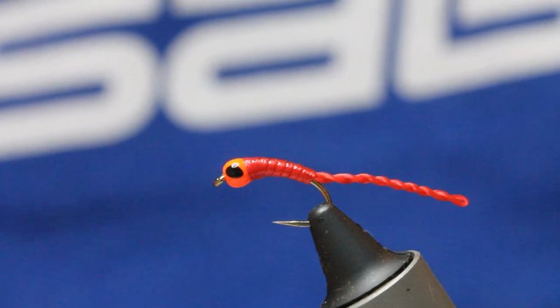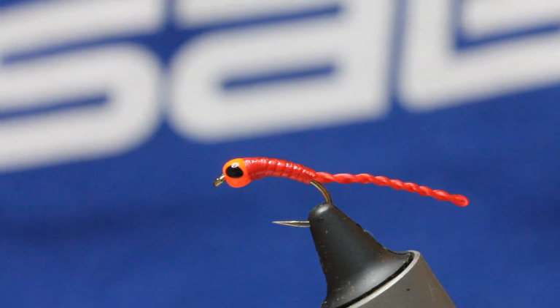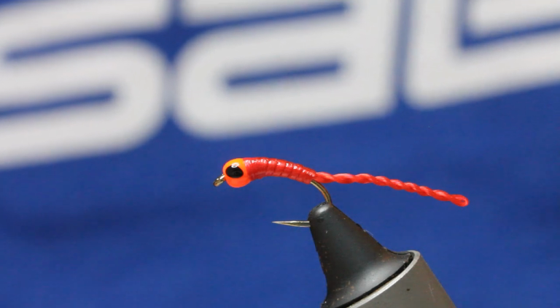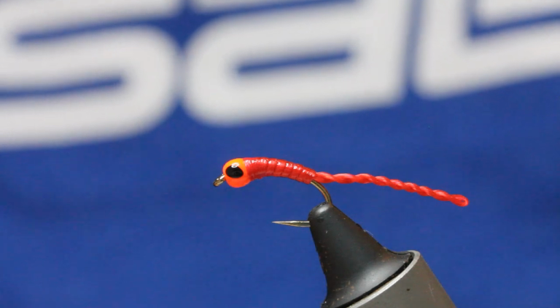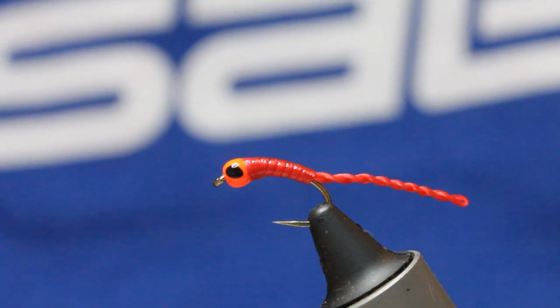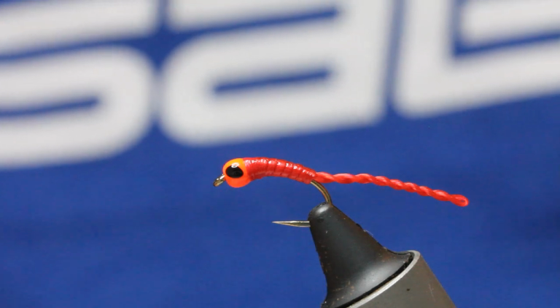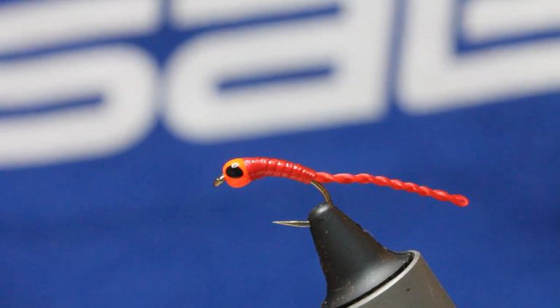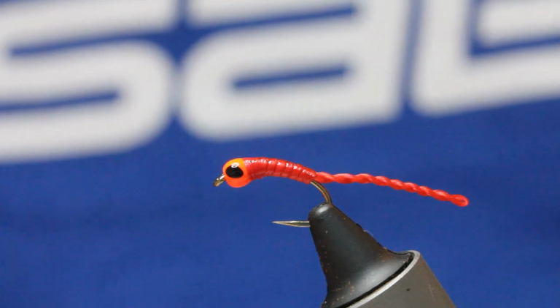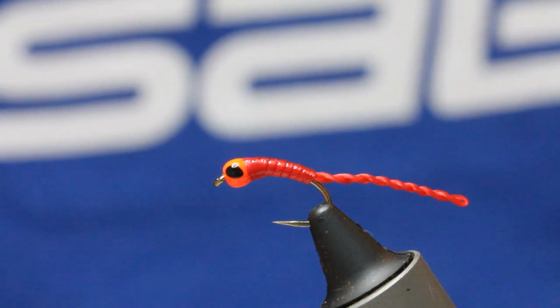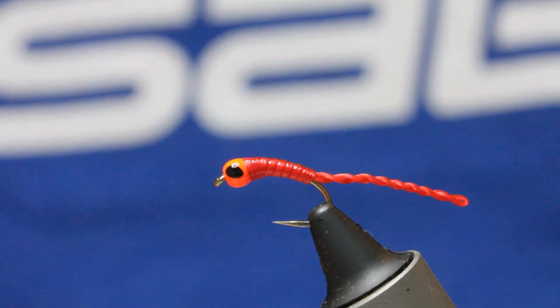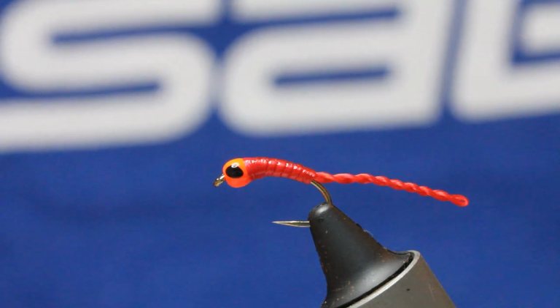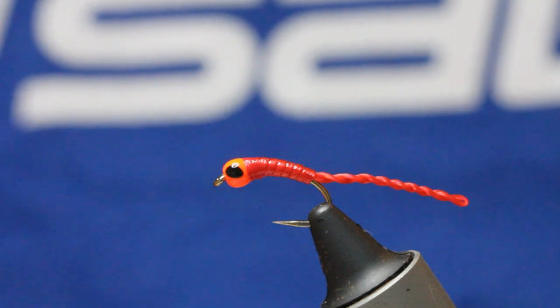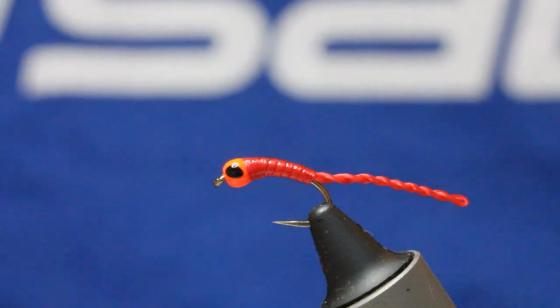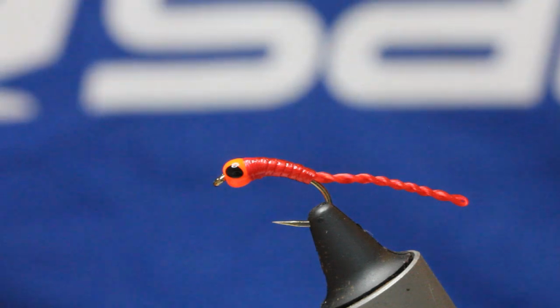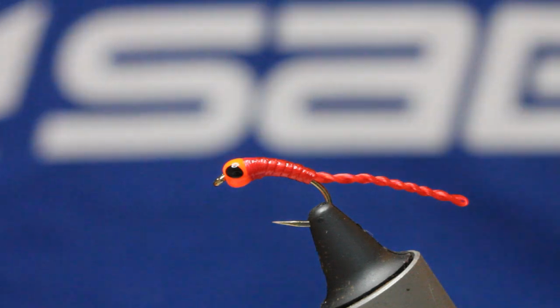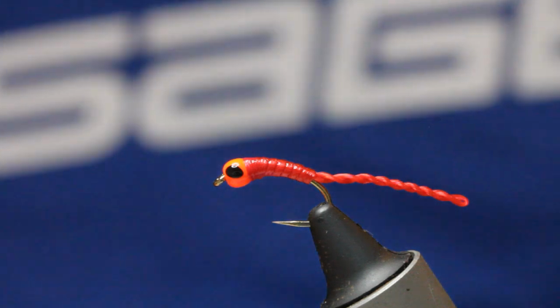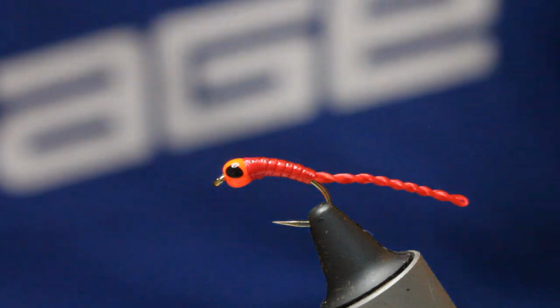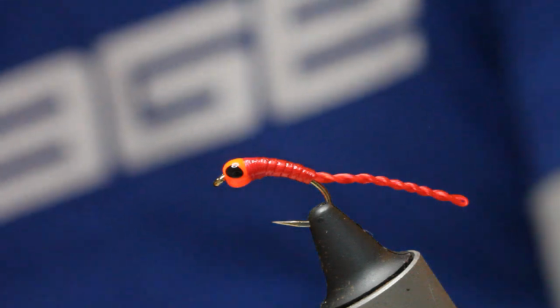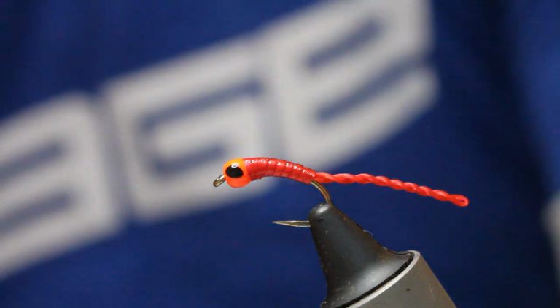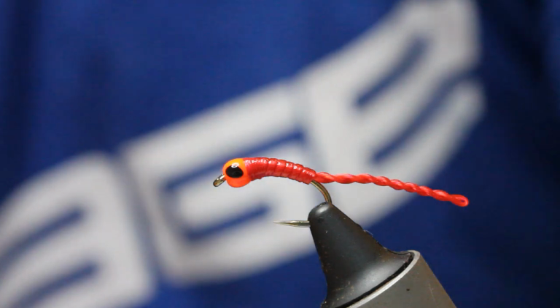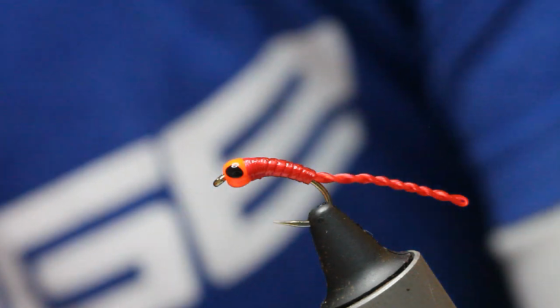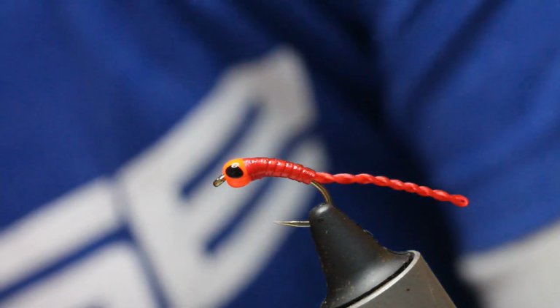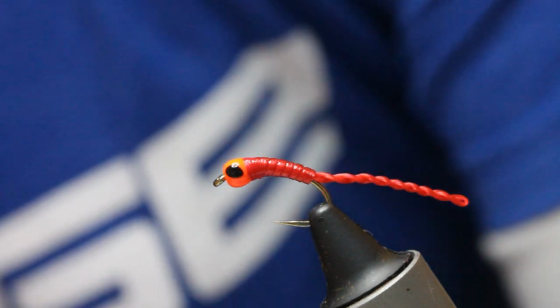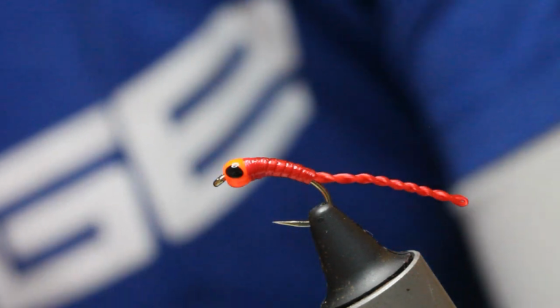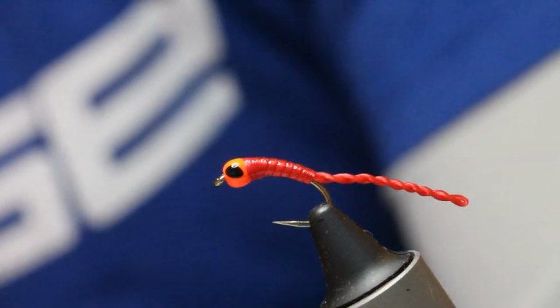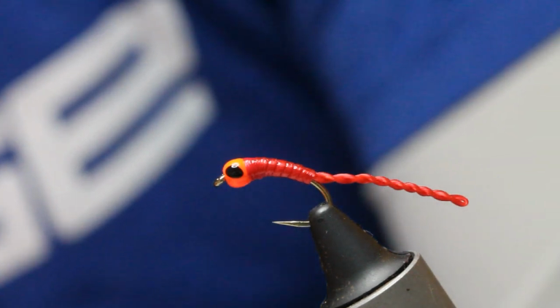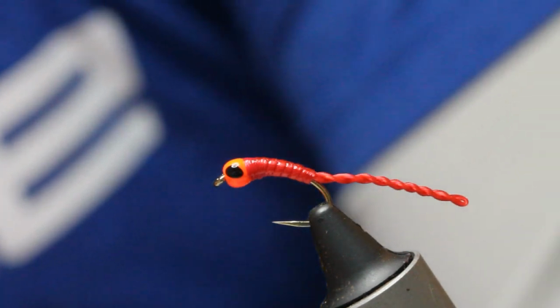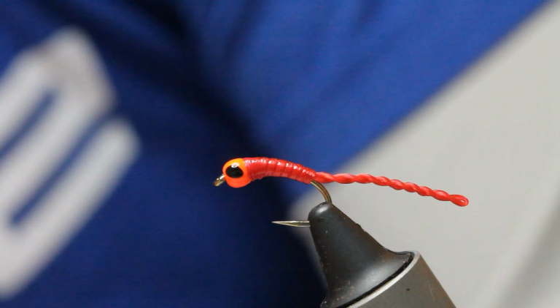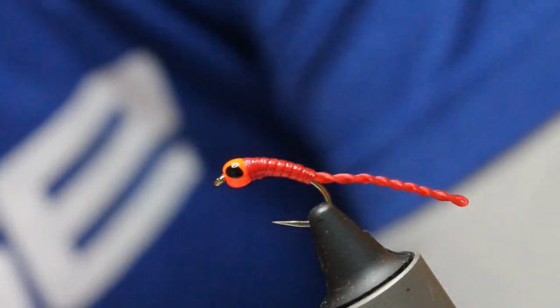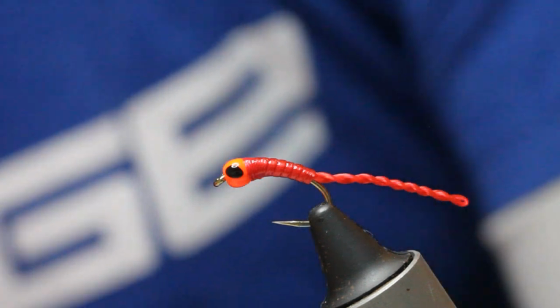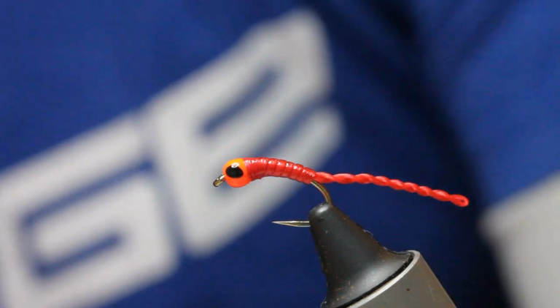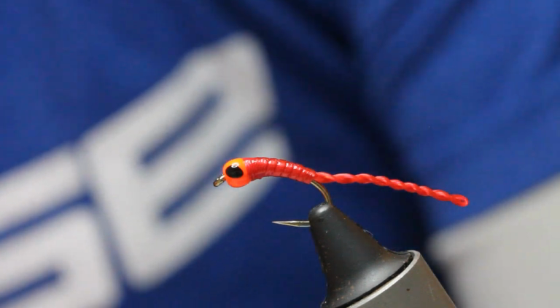The body is the same material as the tail — just an exceptional little fly. So let's go ahead and tie it.